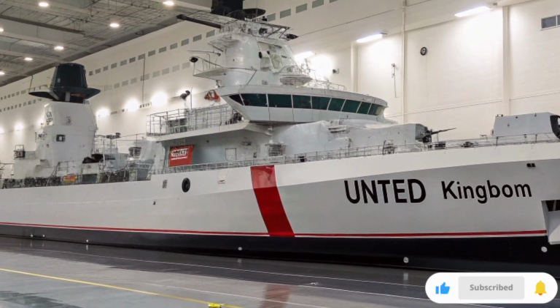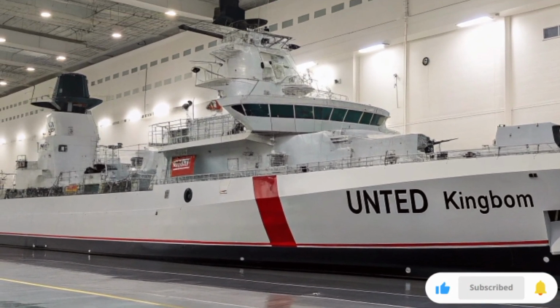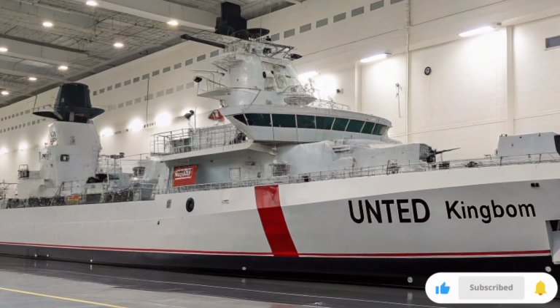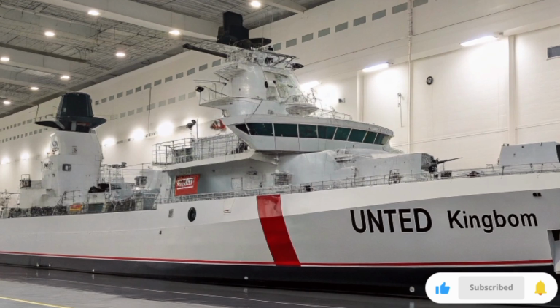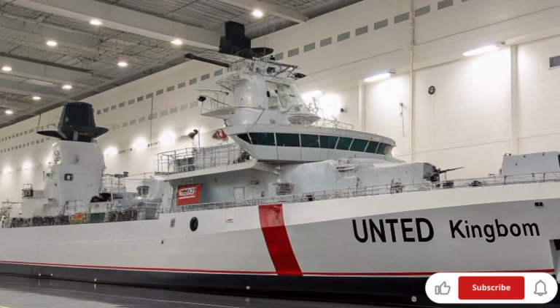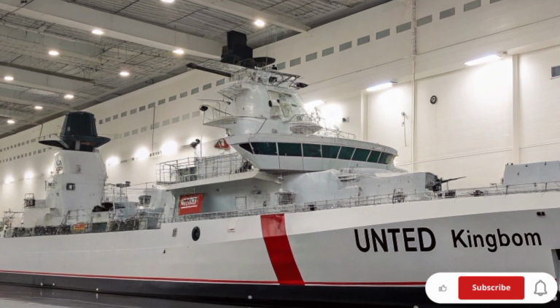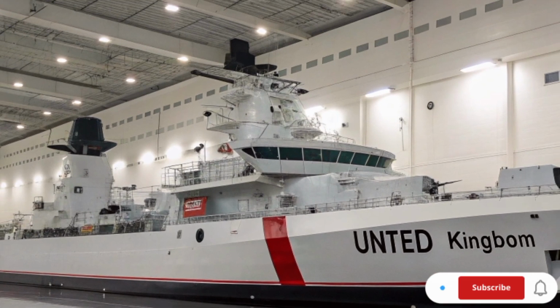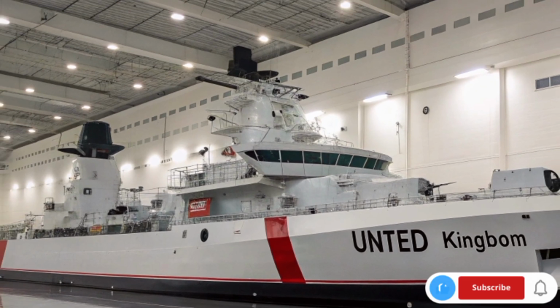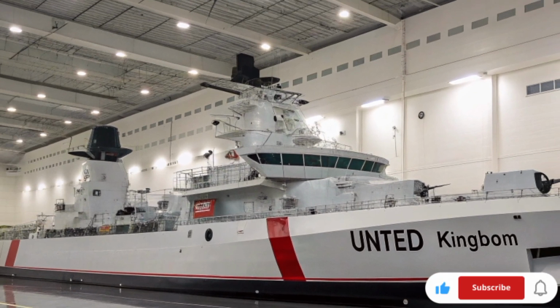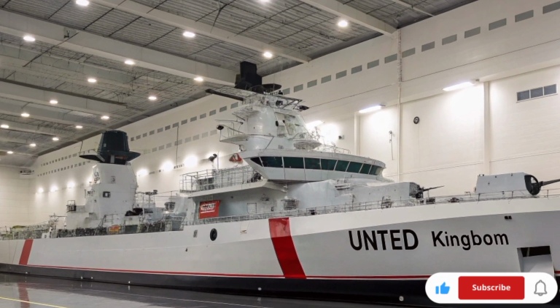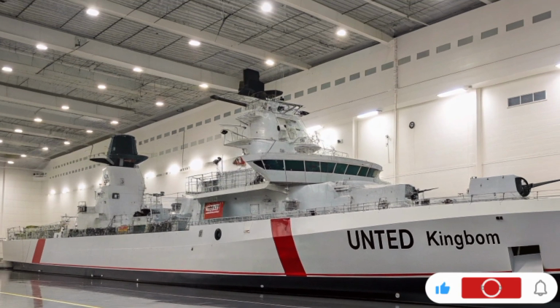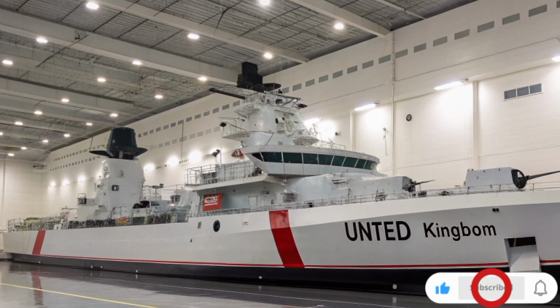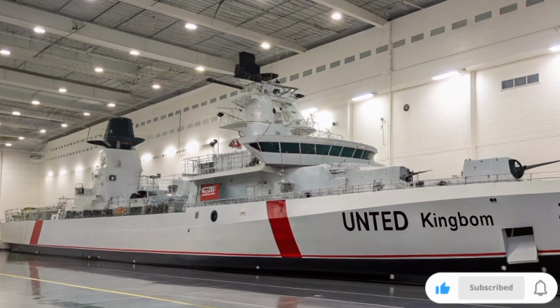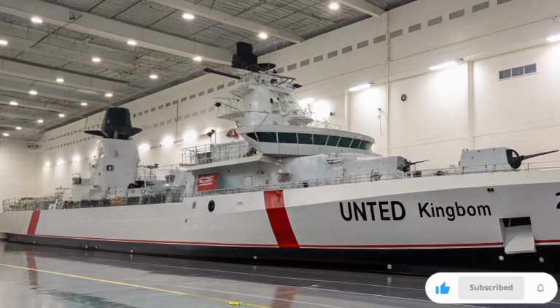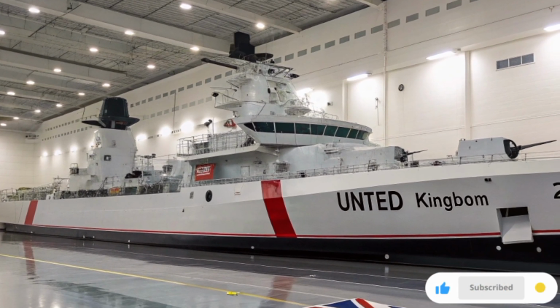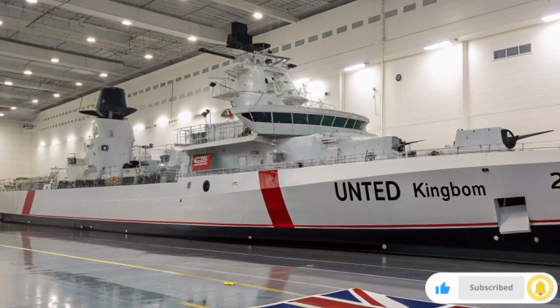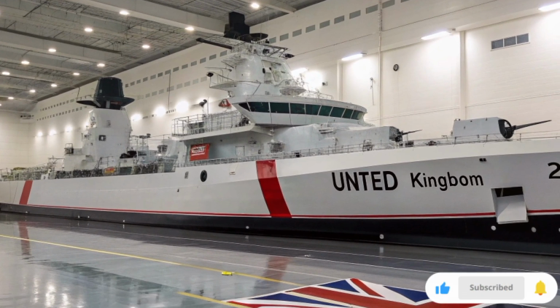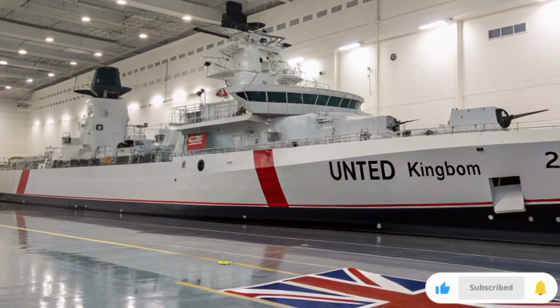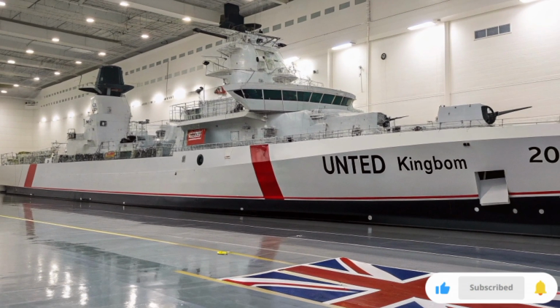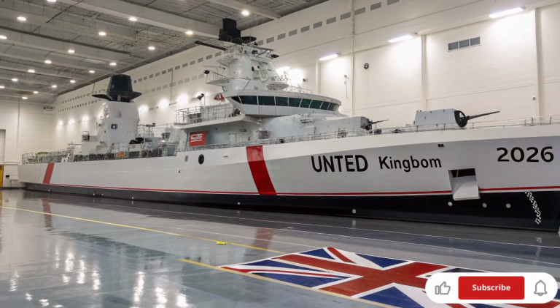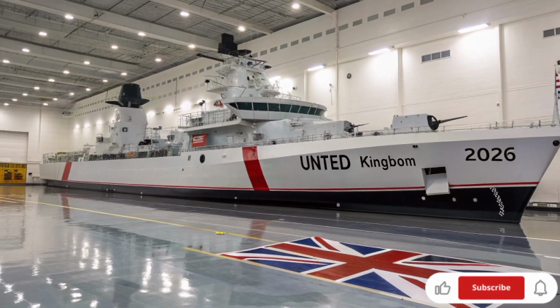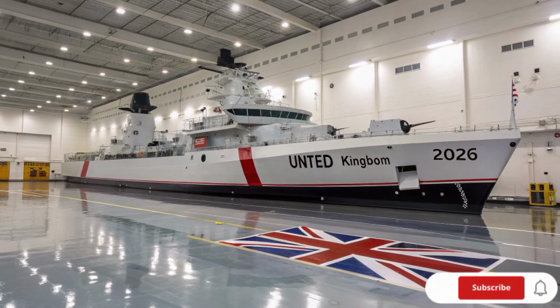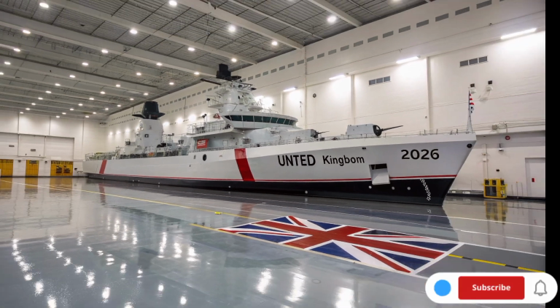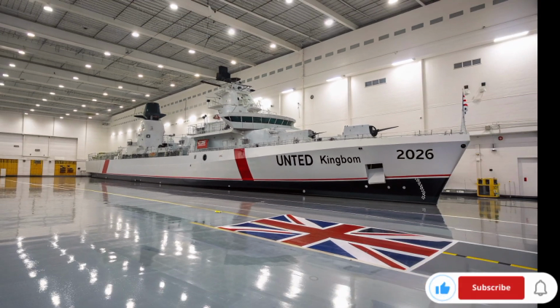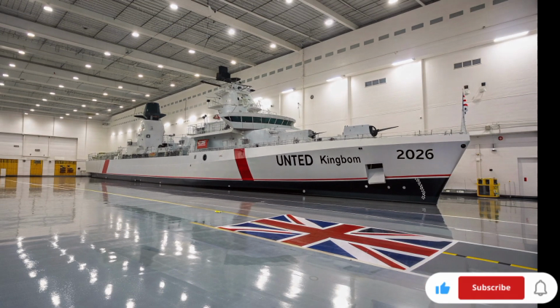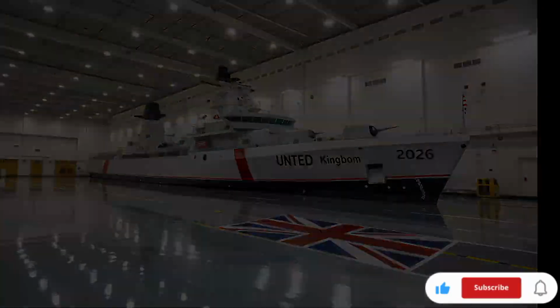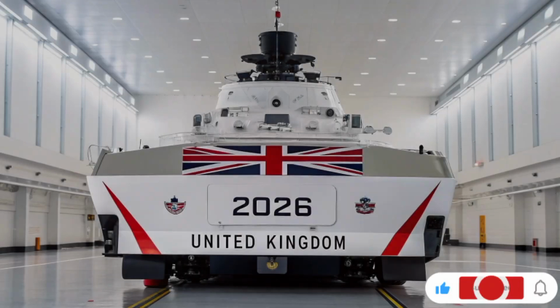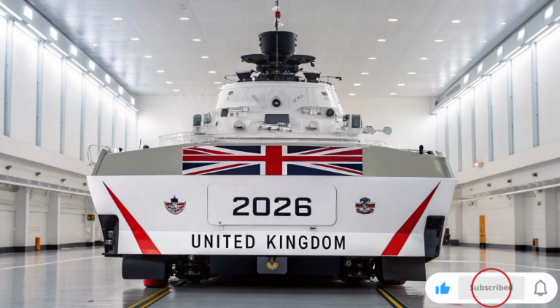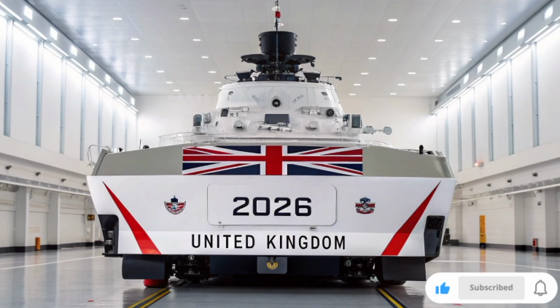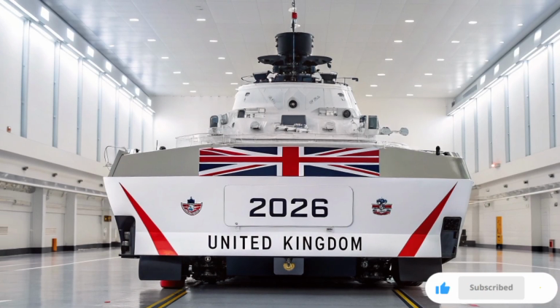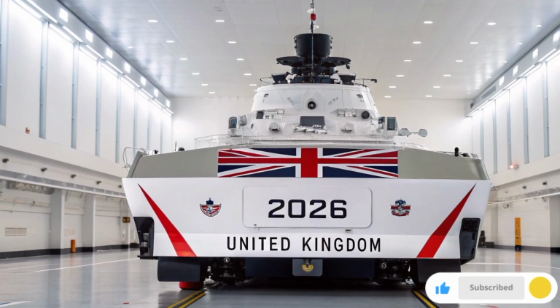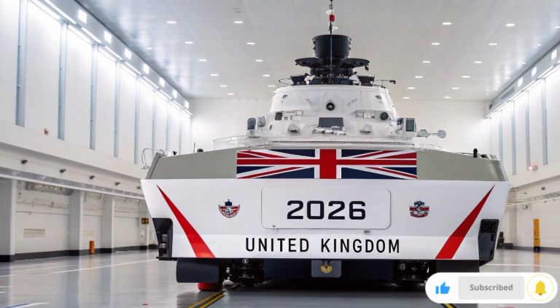Camera sweeps across the flight deck, jets soaring in slow motion, engines roaring, as the Union Jack waves proudly in the background.